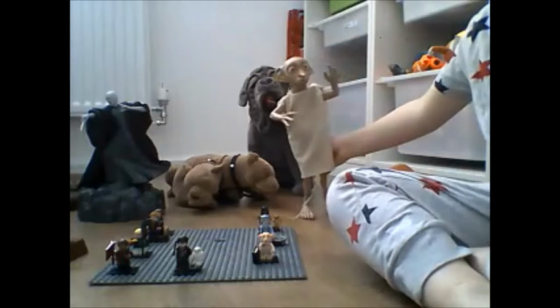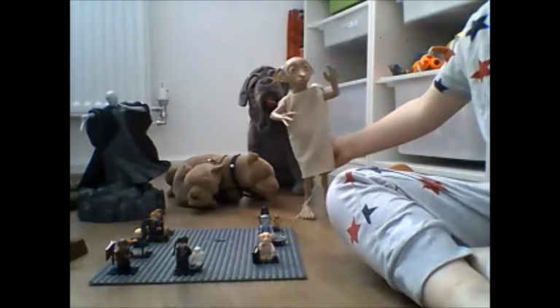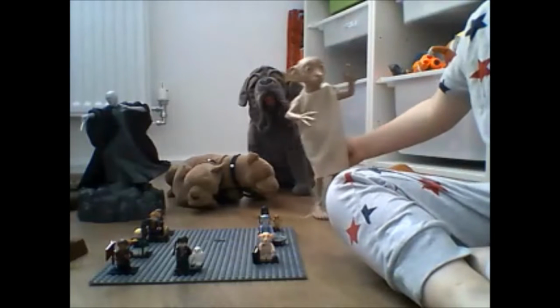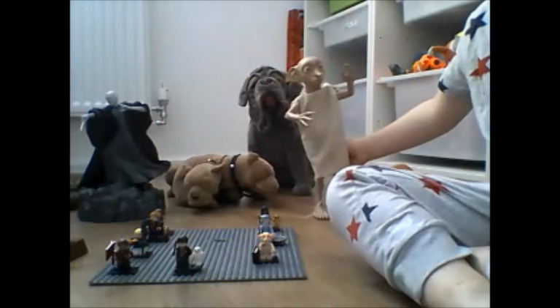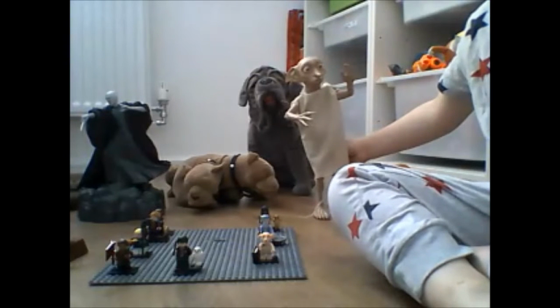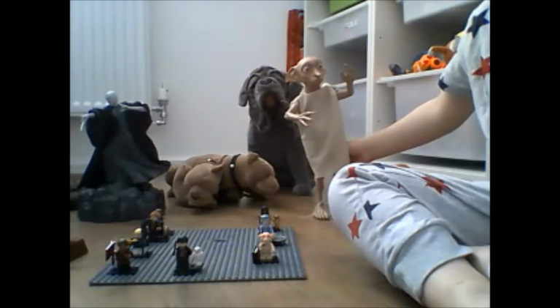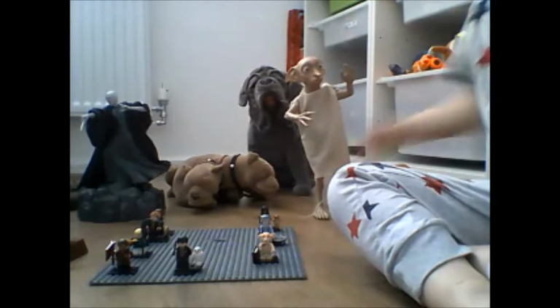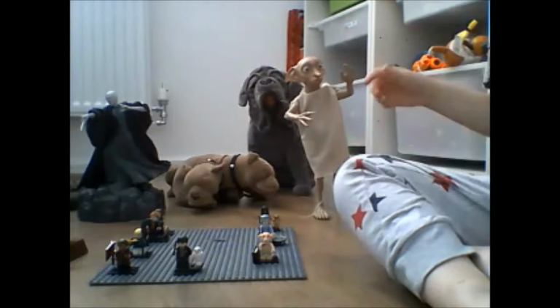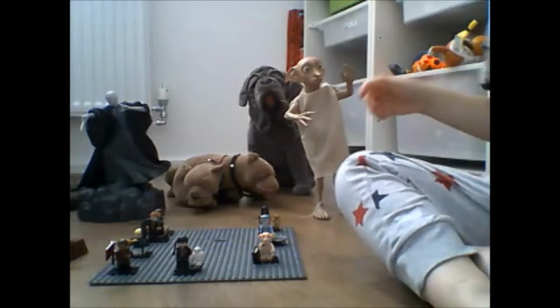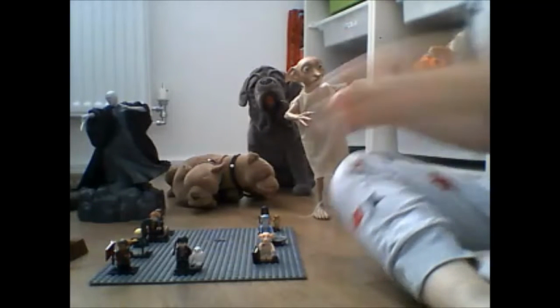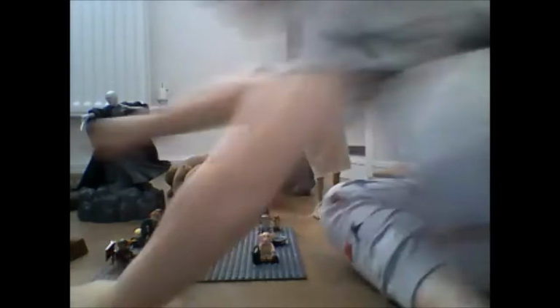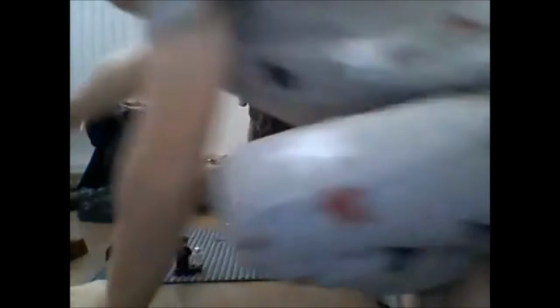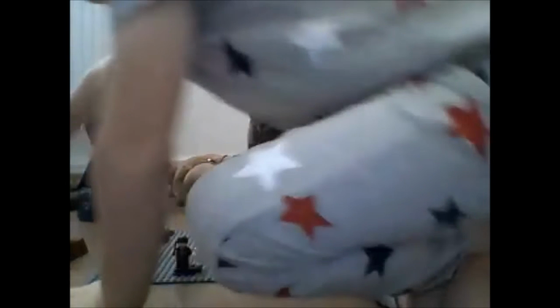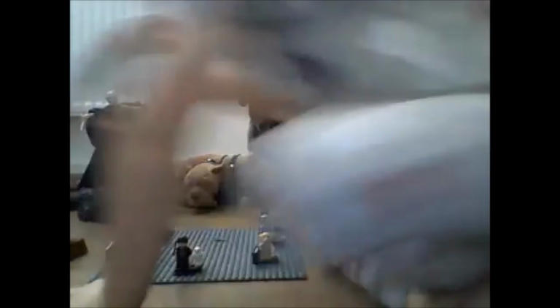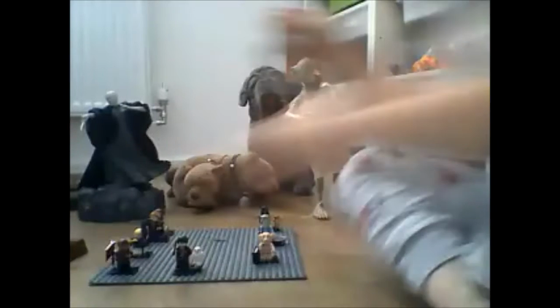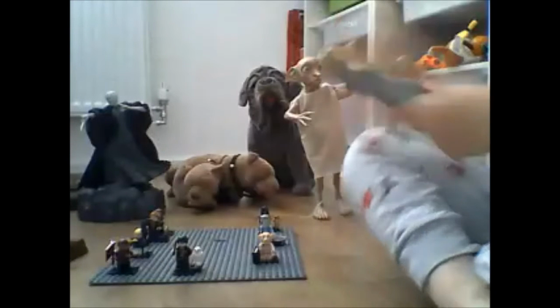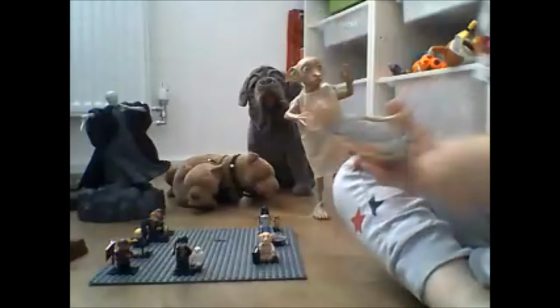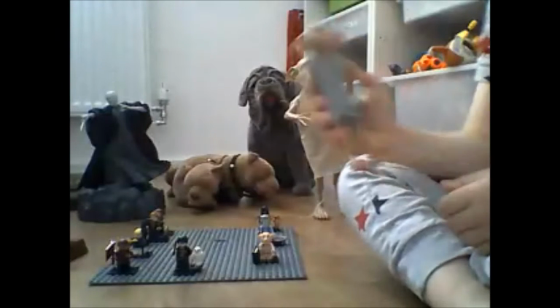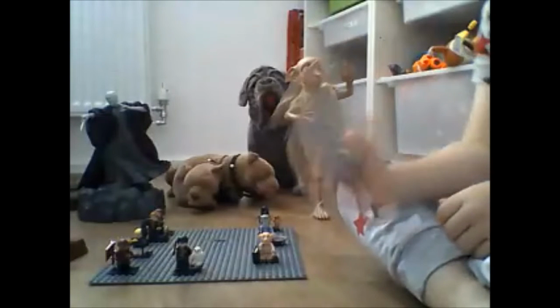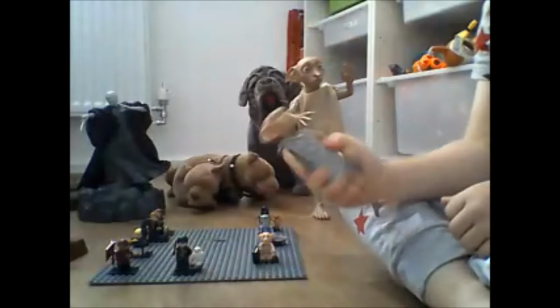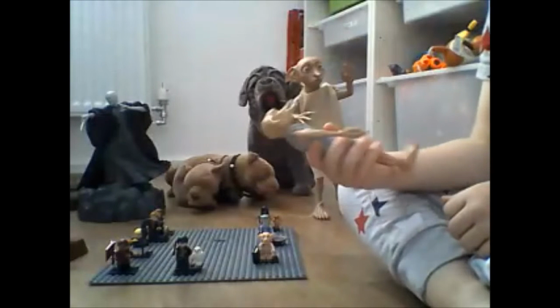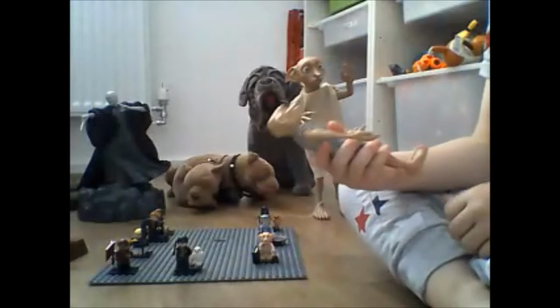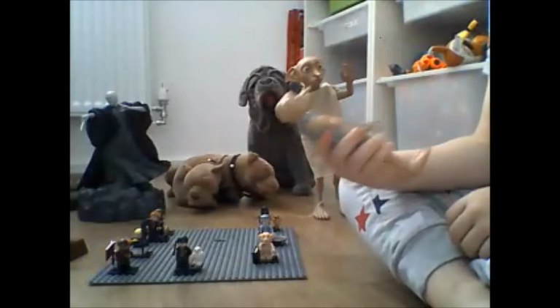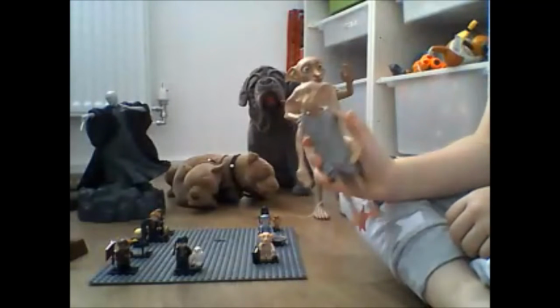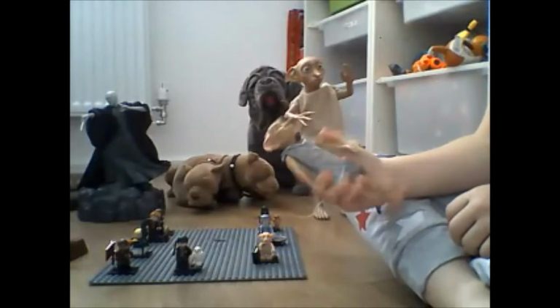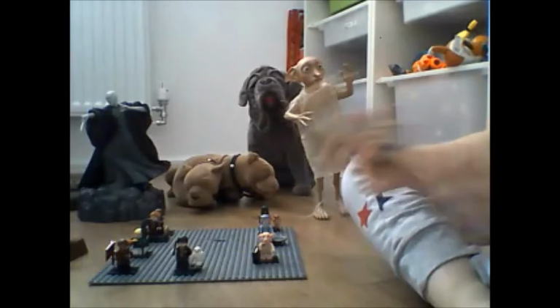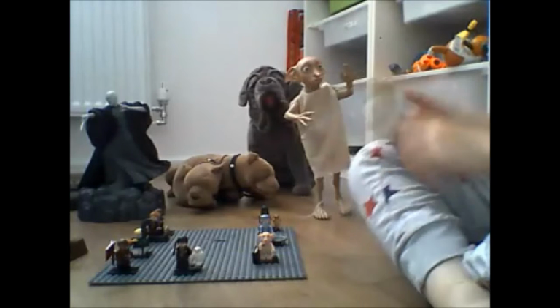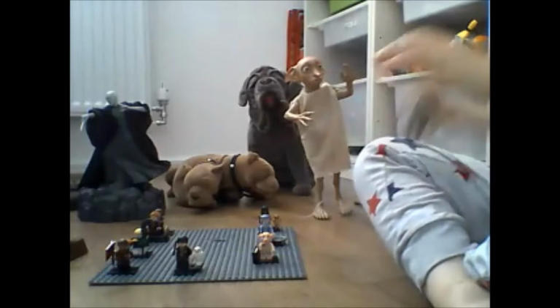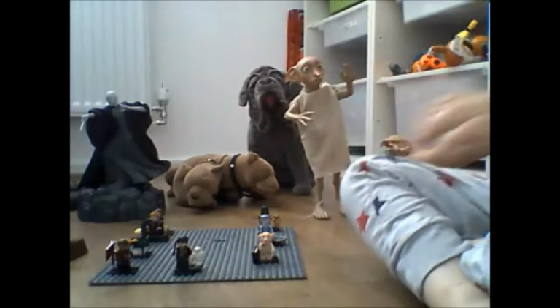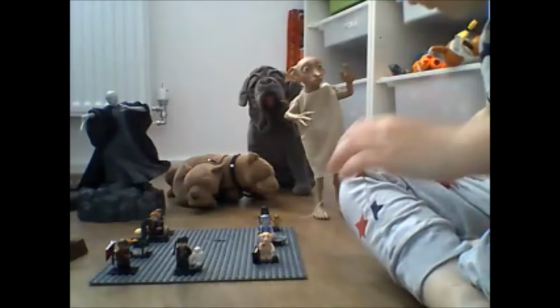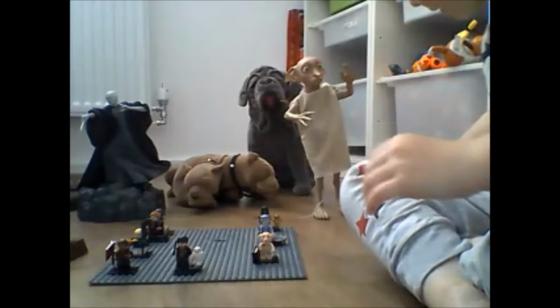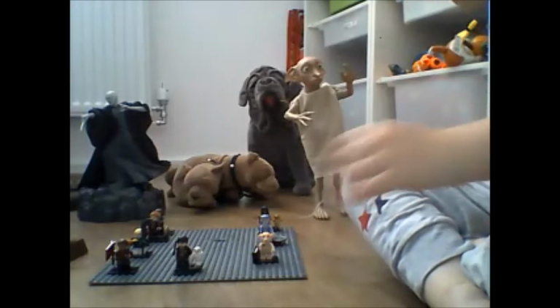Okay, now we're off with another Dobby right over here. So this Dobby is just a small version.